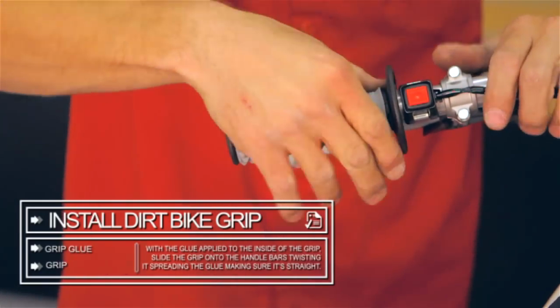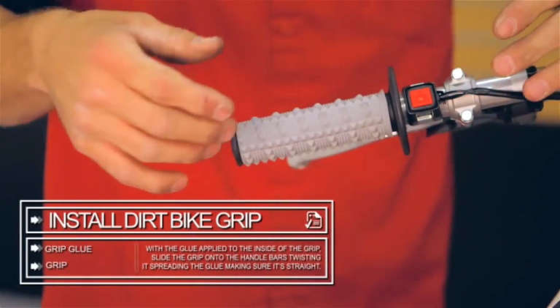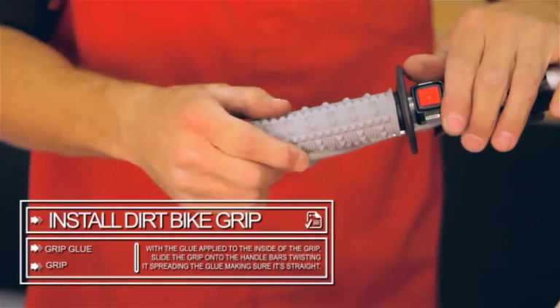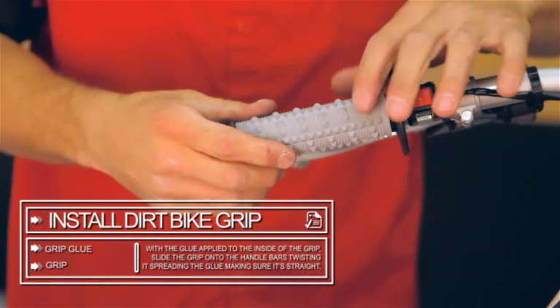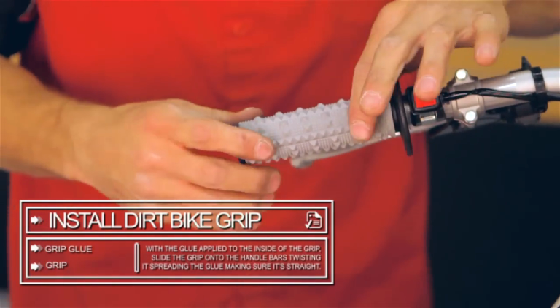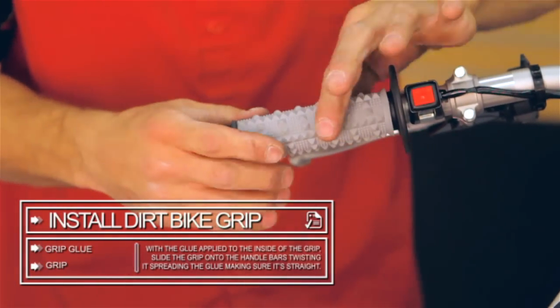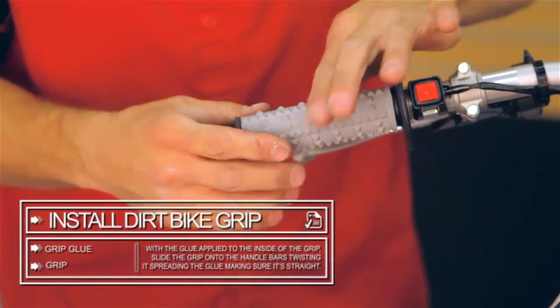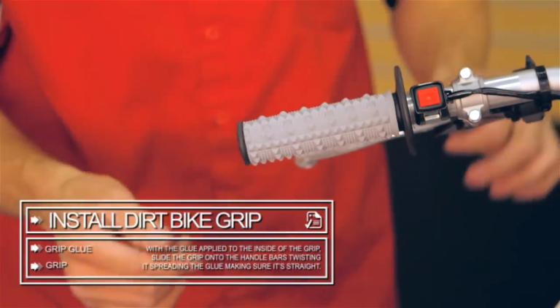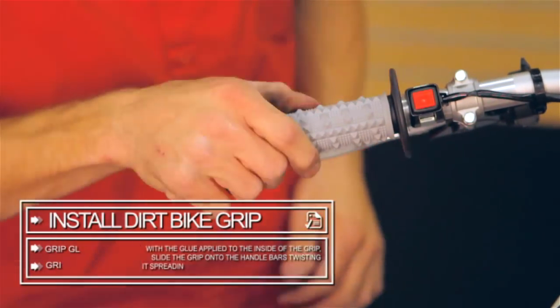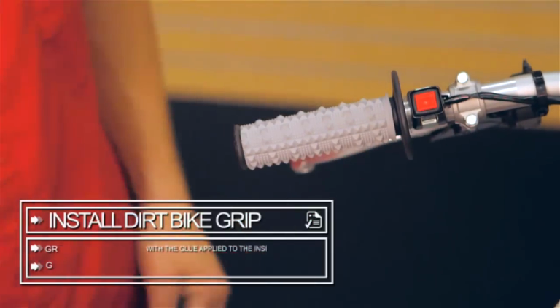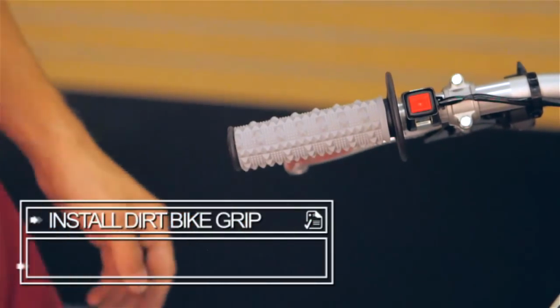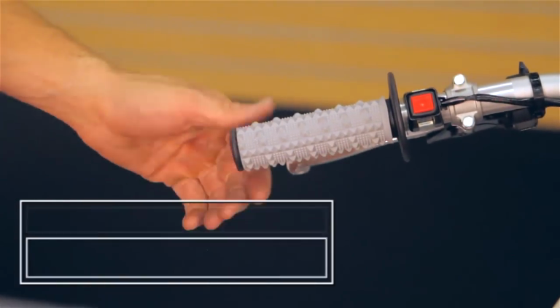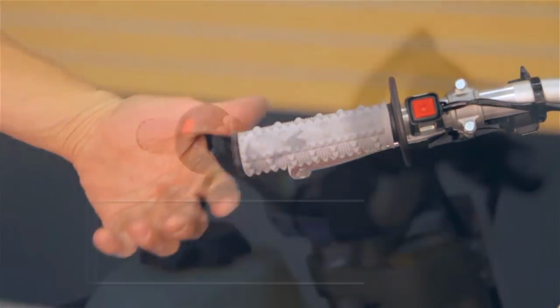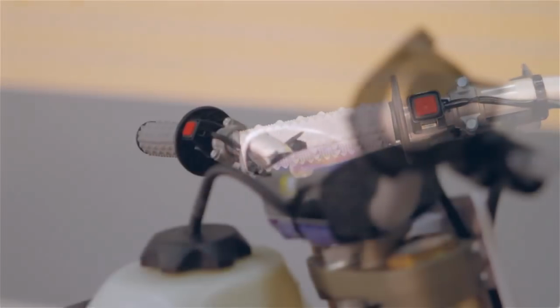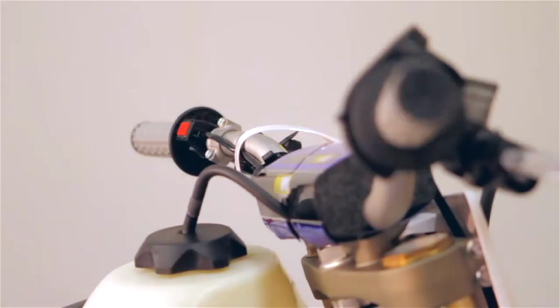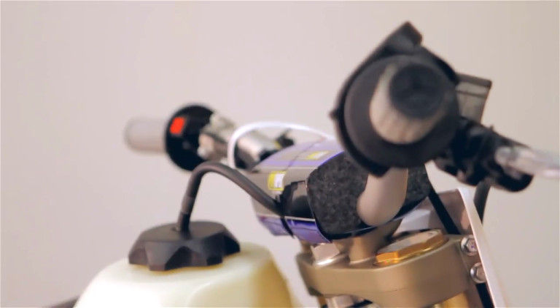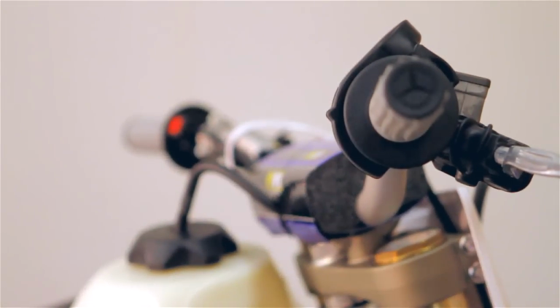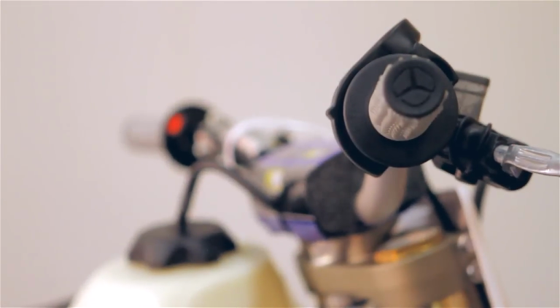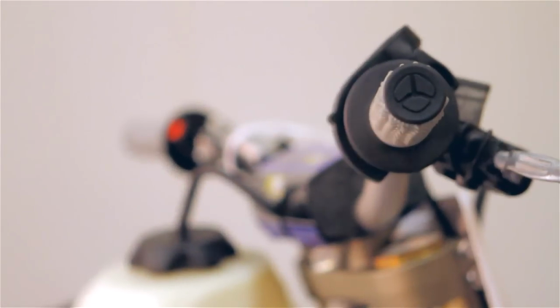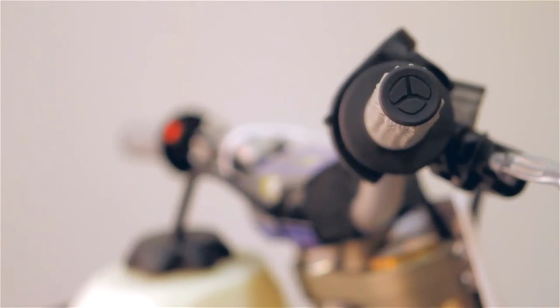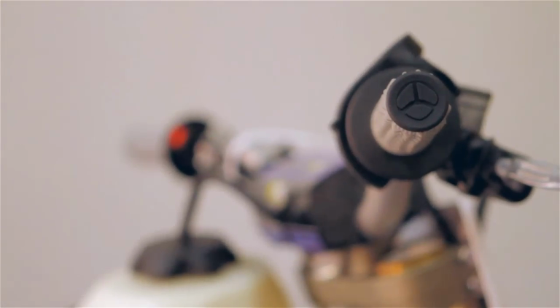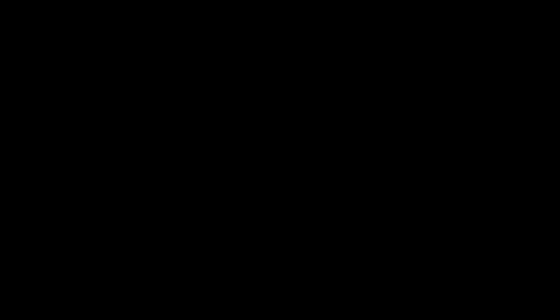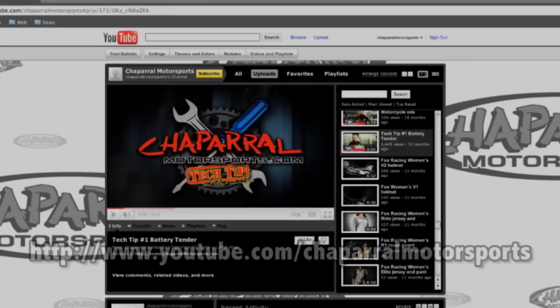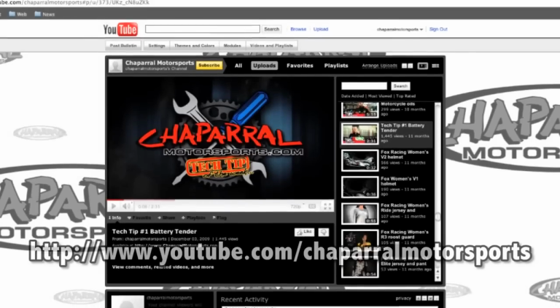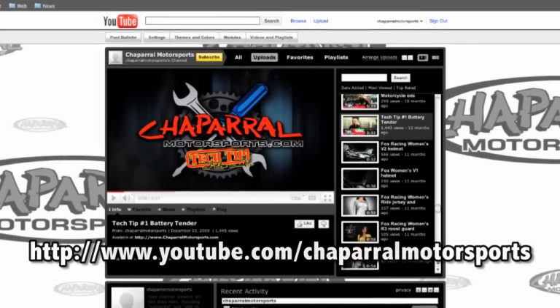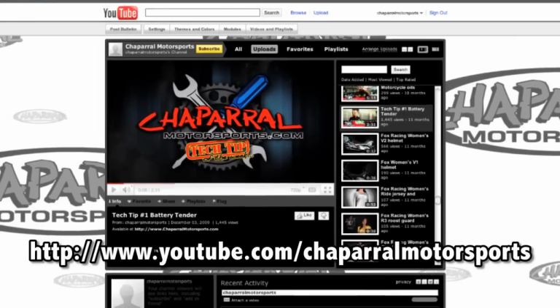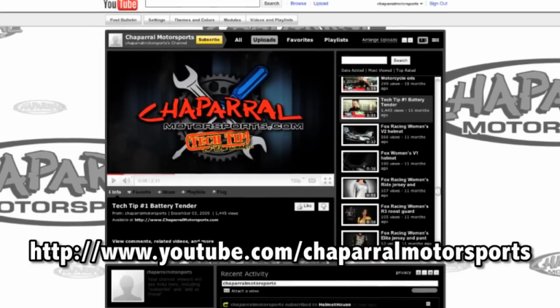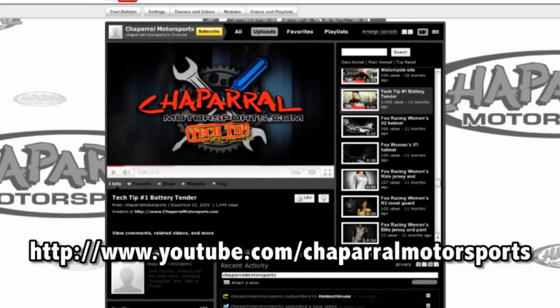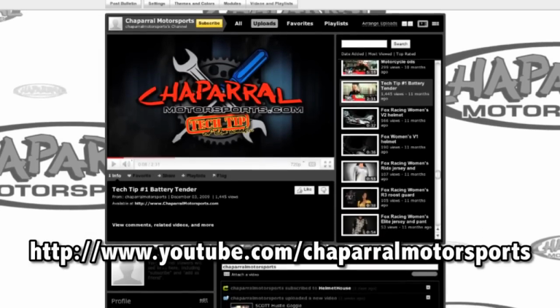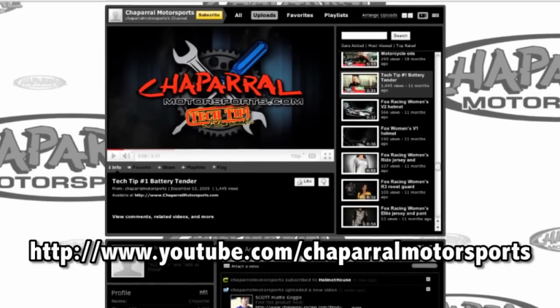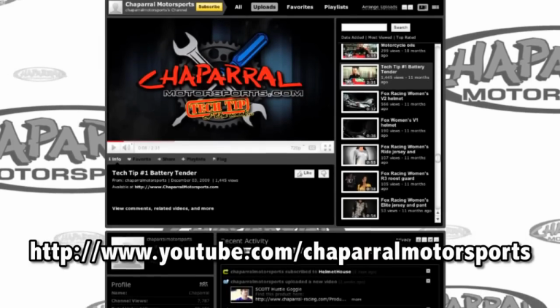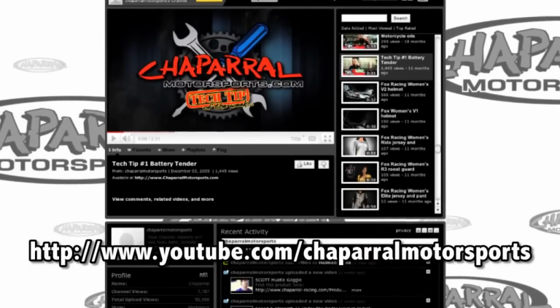After the glue dries and sets for 24 hours, you are ready to ride. For more tech tips, check out our Chaparral Motorsports YouTube channel.